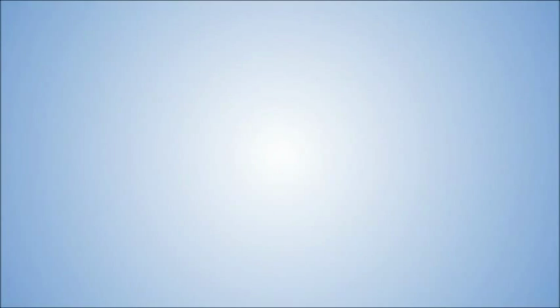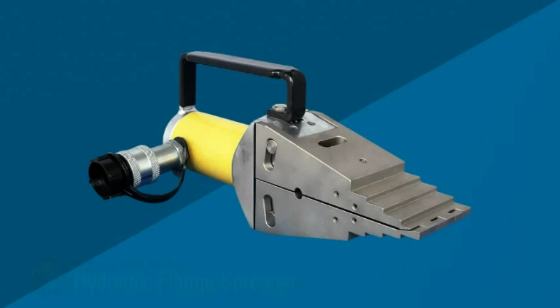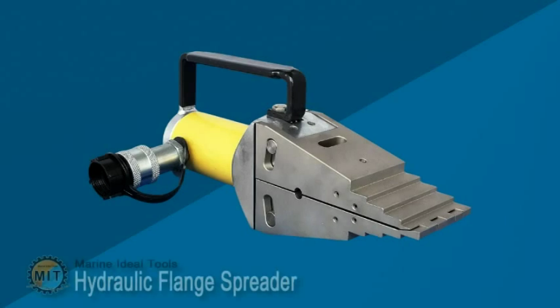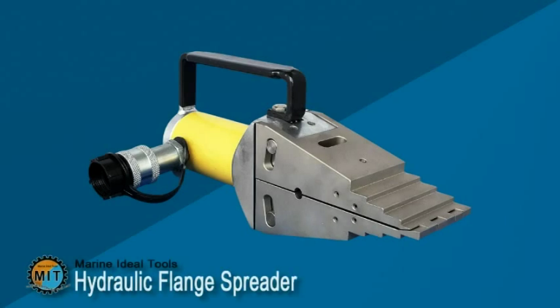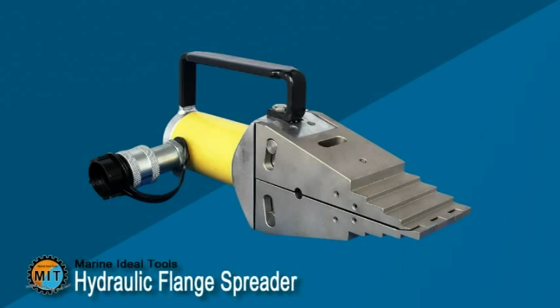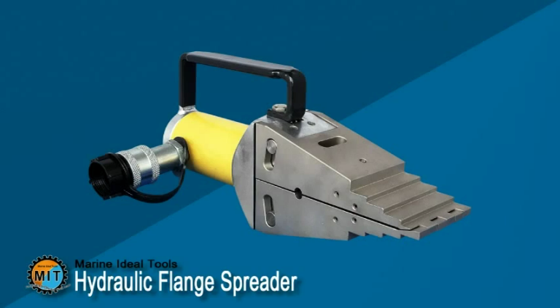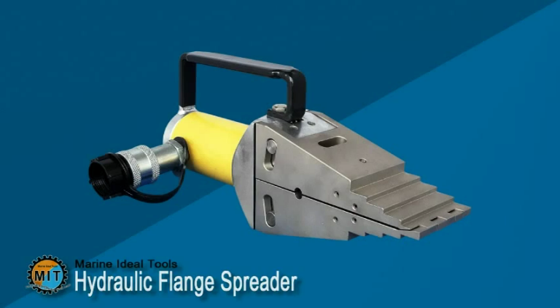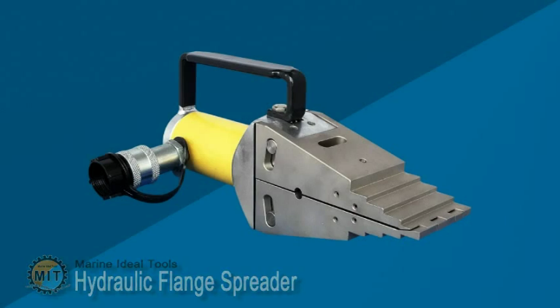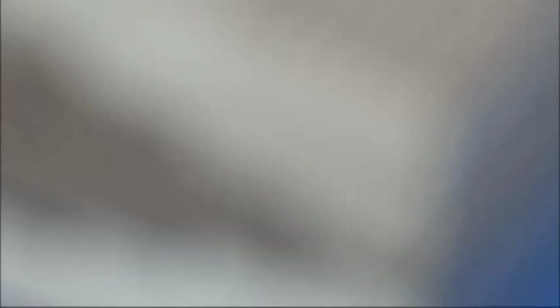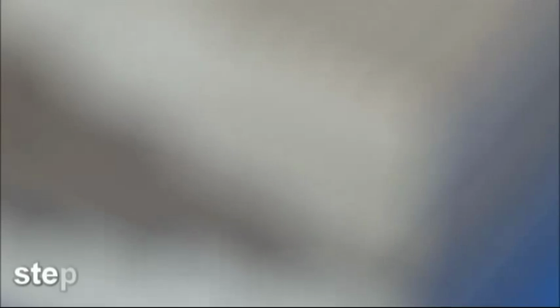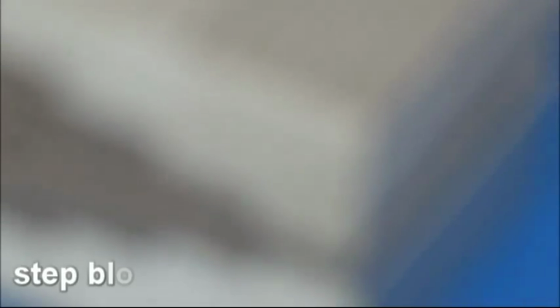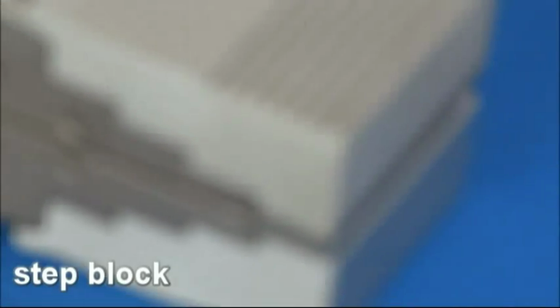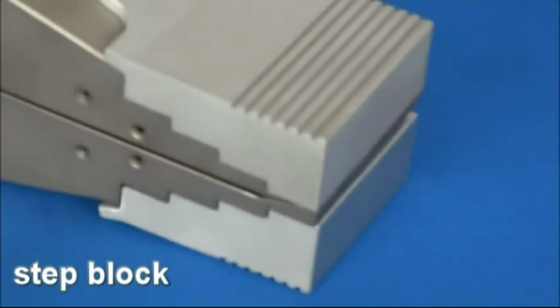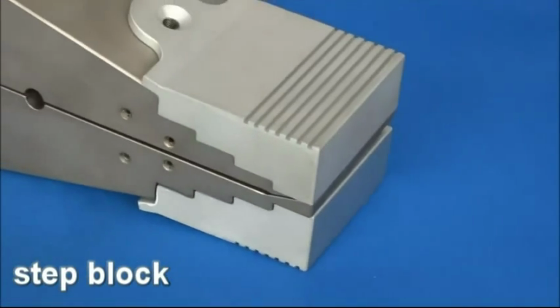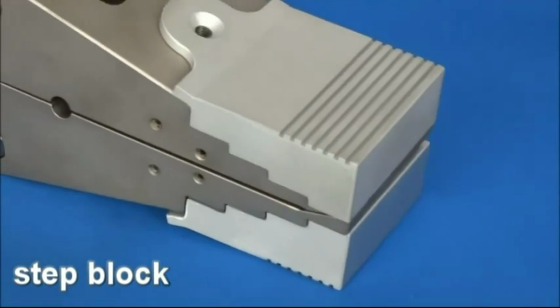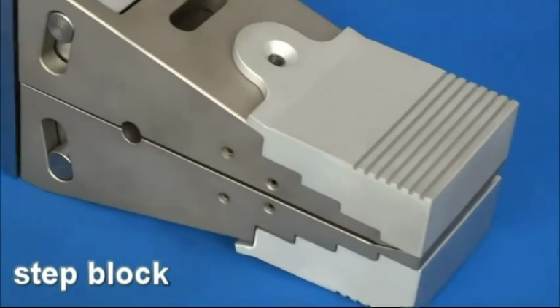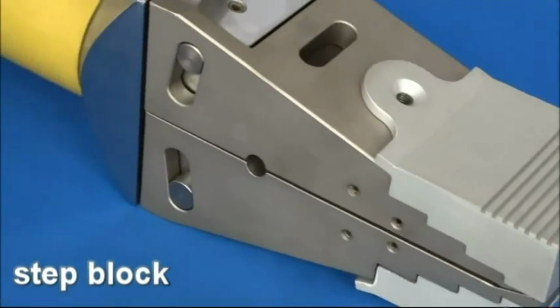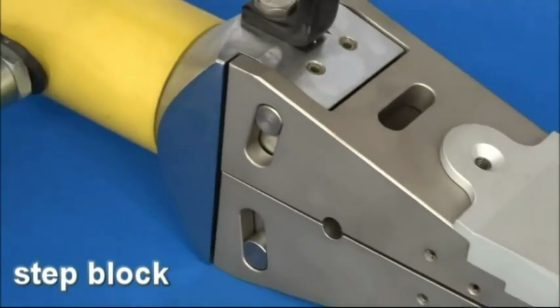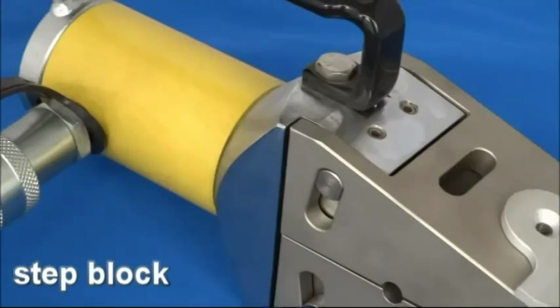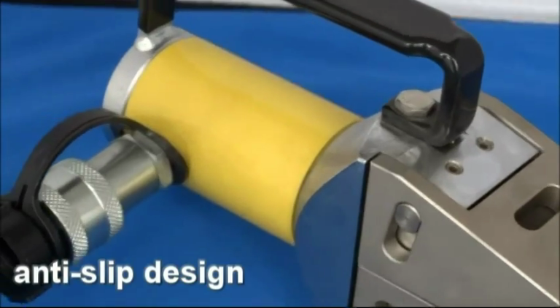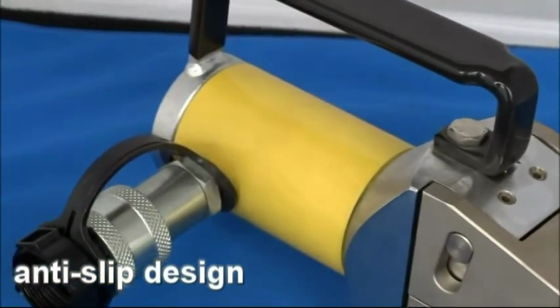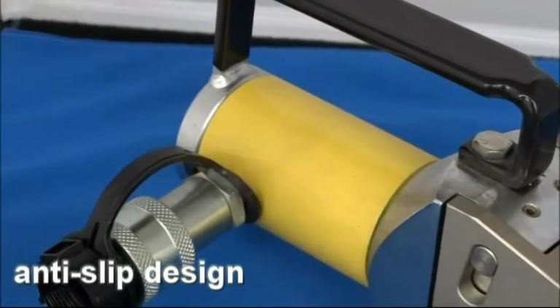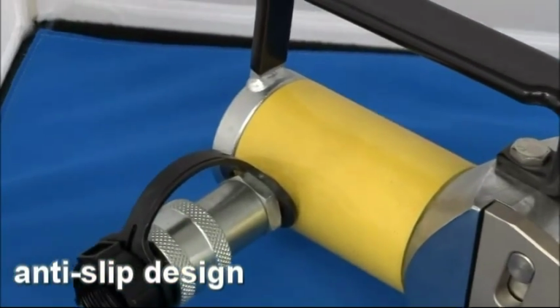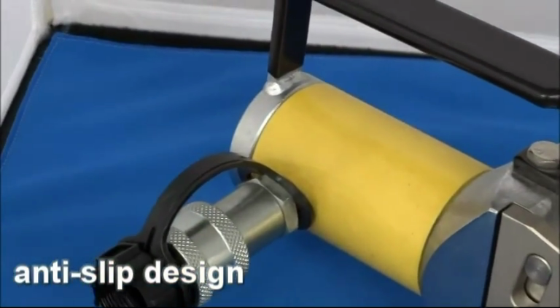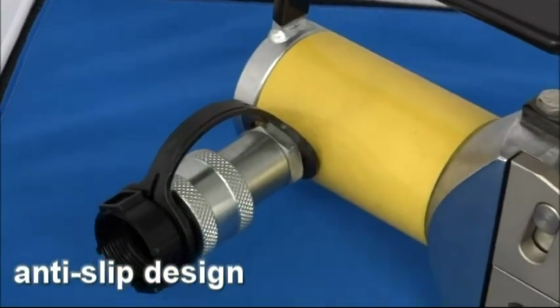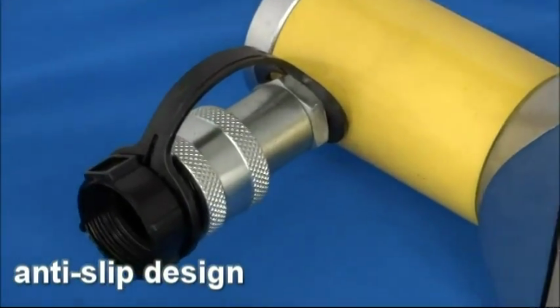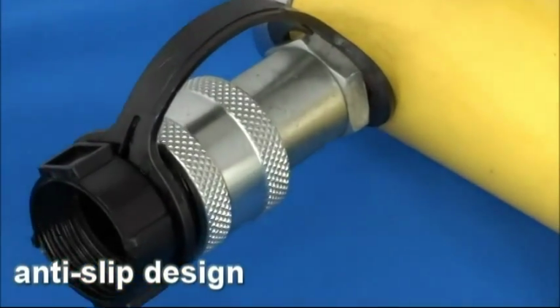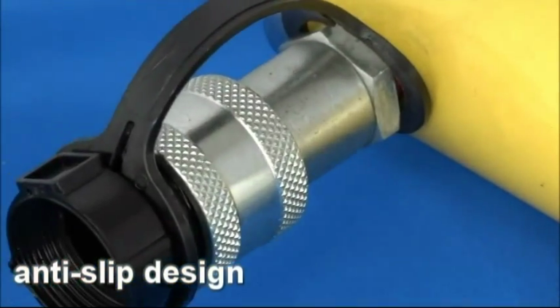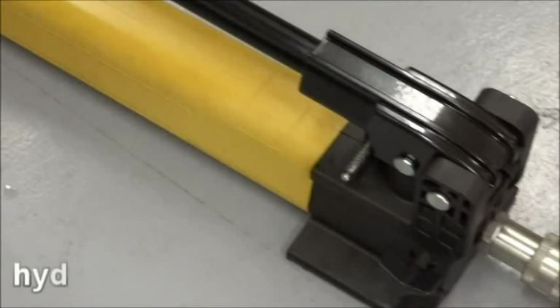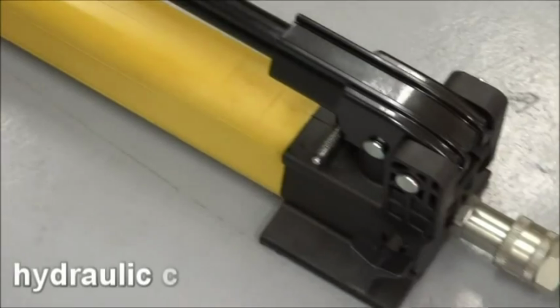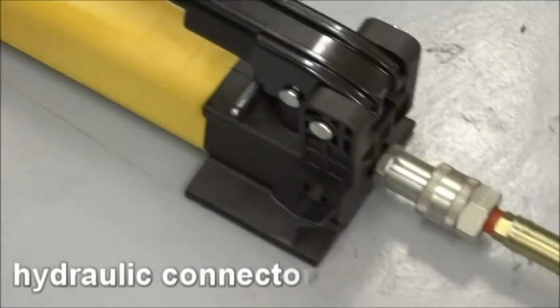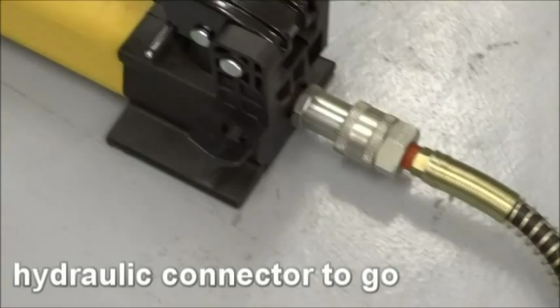Marine Ideal Tools Hydraulic Flange Spreader, made in Taiwan. Designed with an anti-slip step block and hydraulic connector.